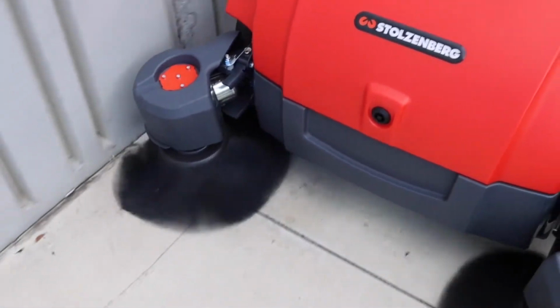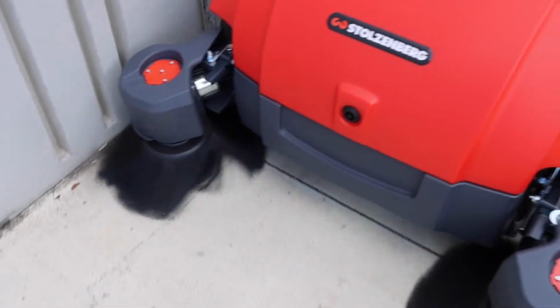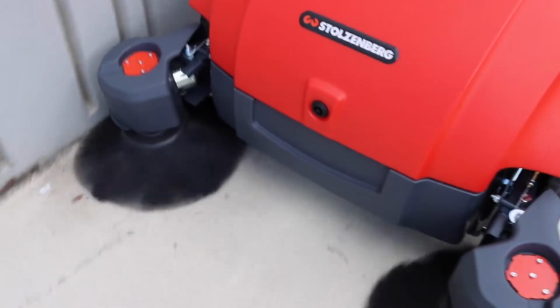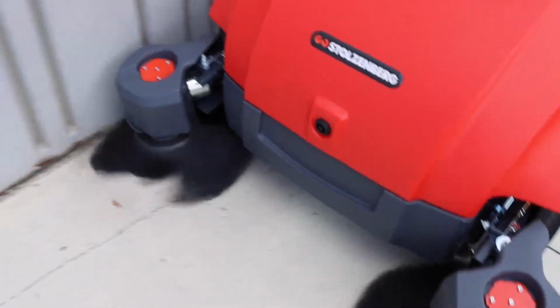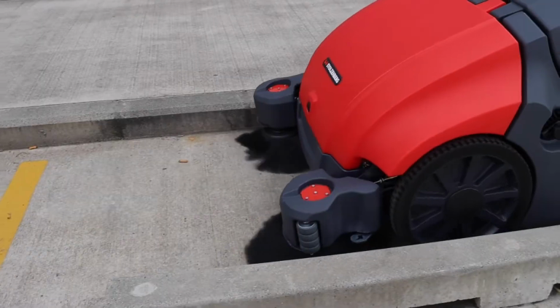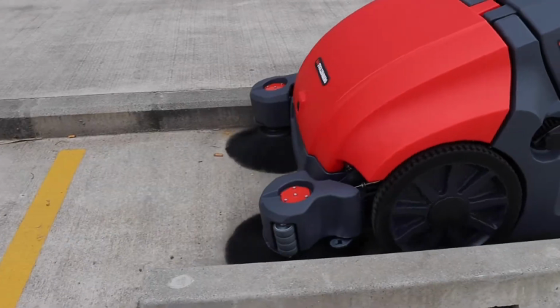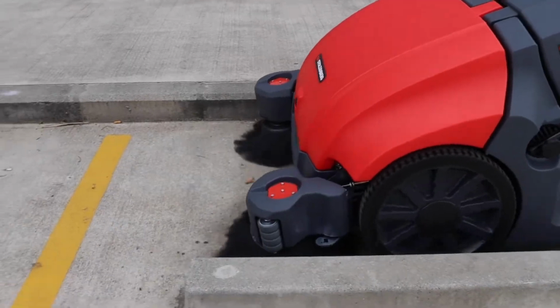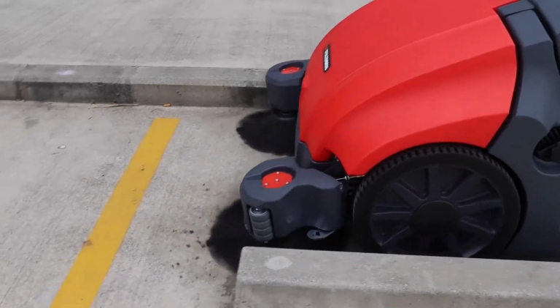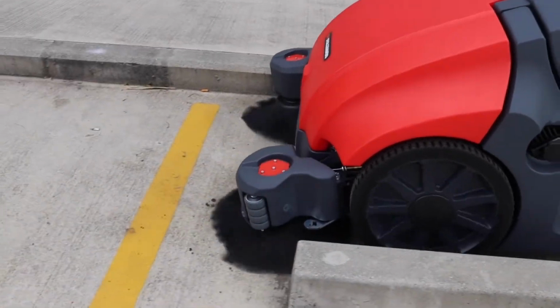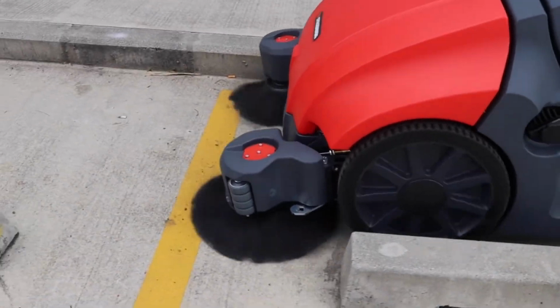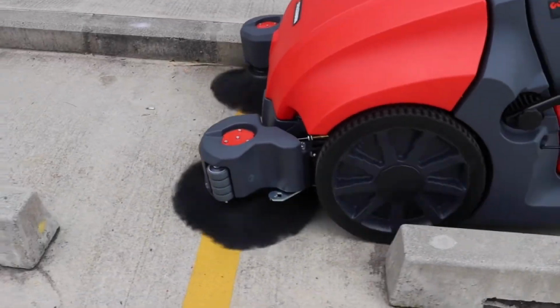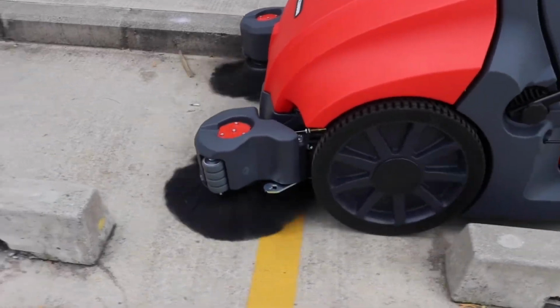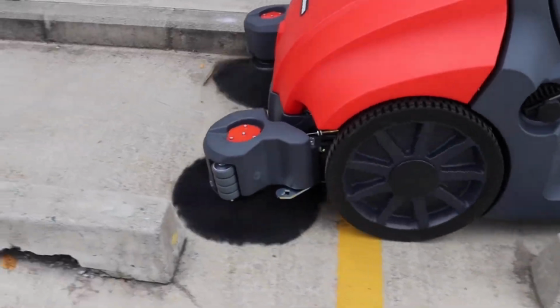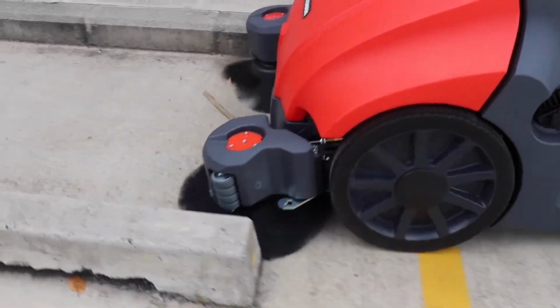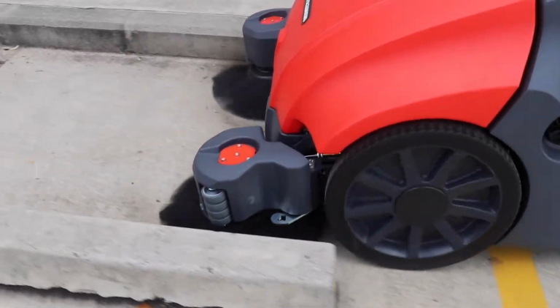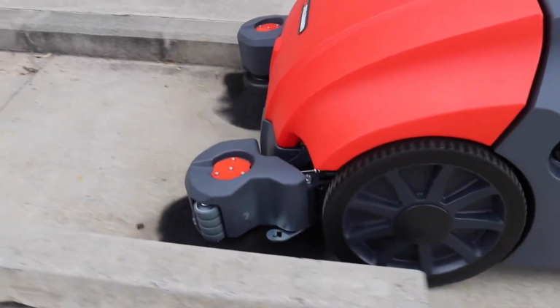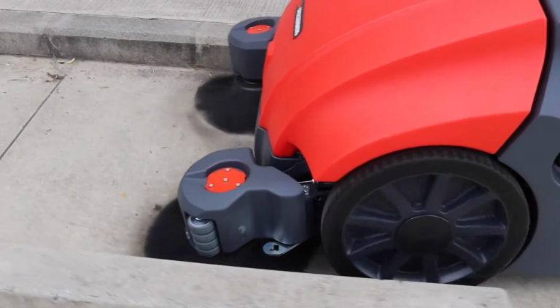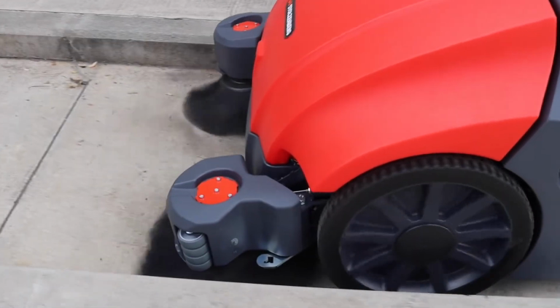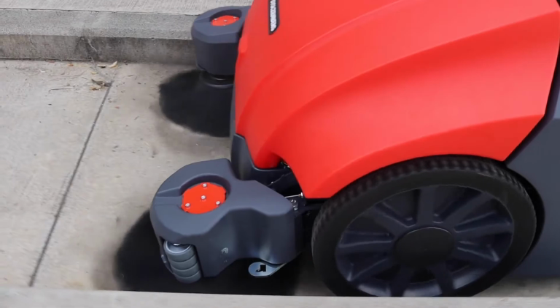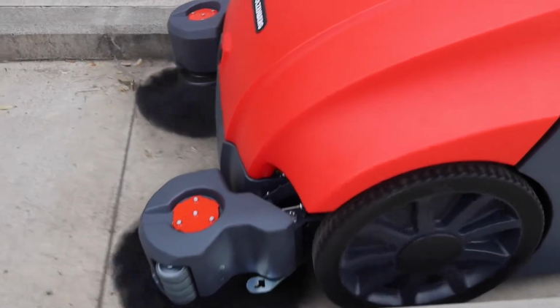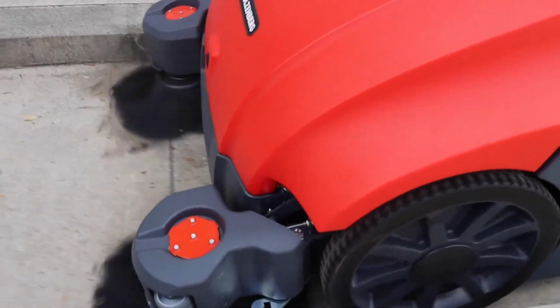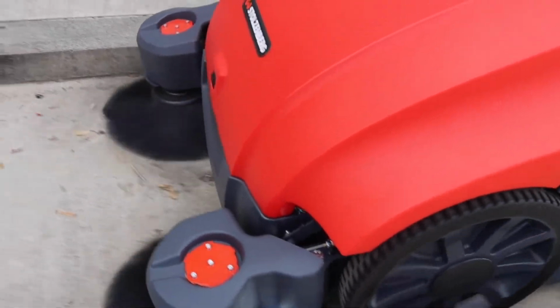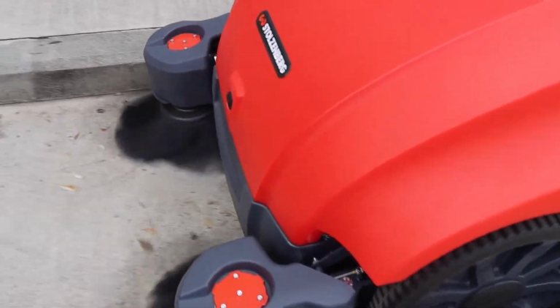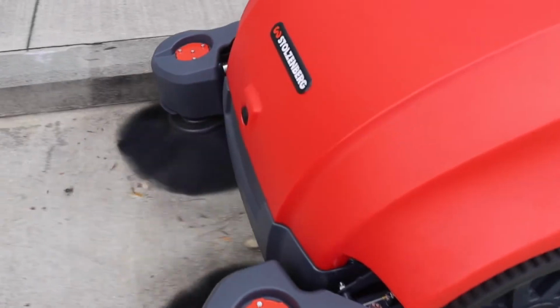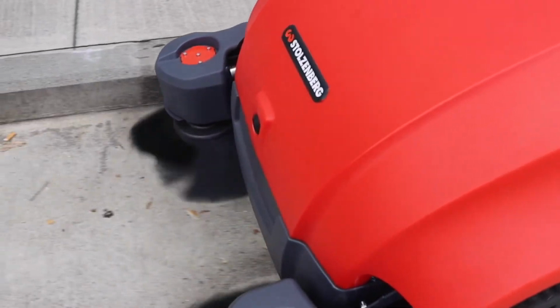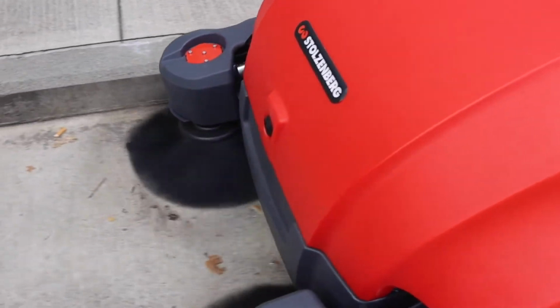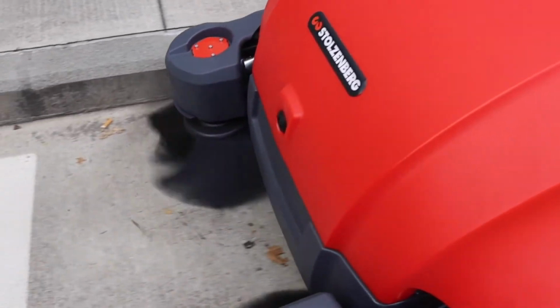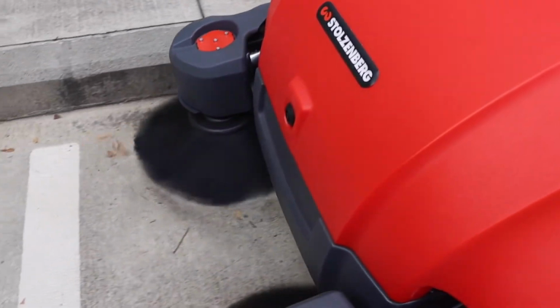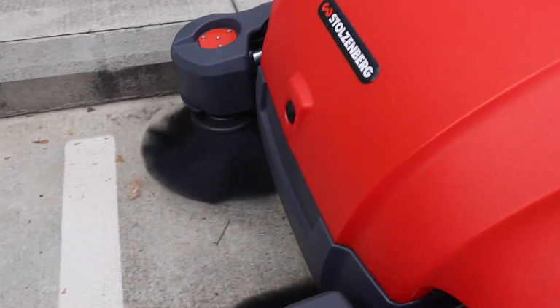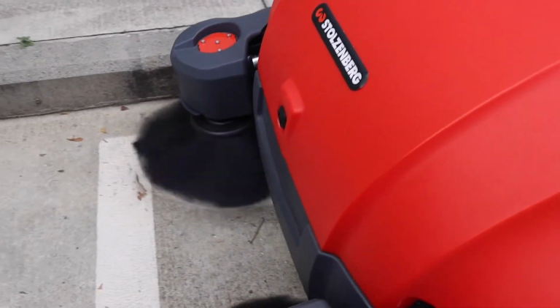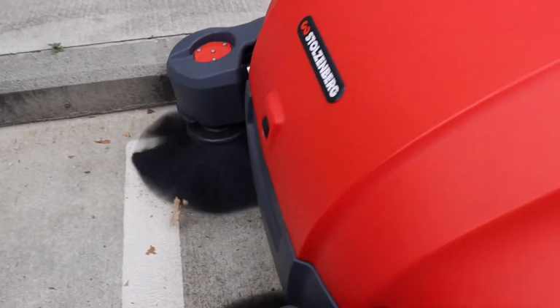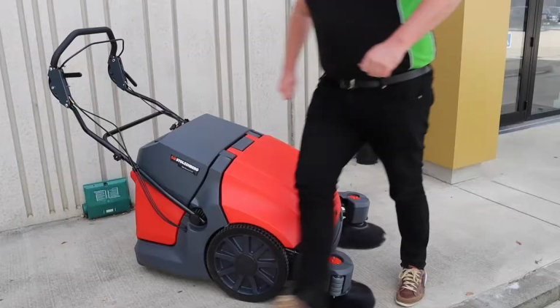Within the unit, the twin roller brooms gather dust and debris, while the super suction system gives you much better dust control in environments that need optimum dust handling.